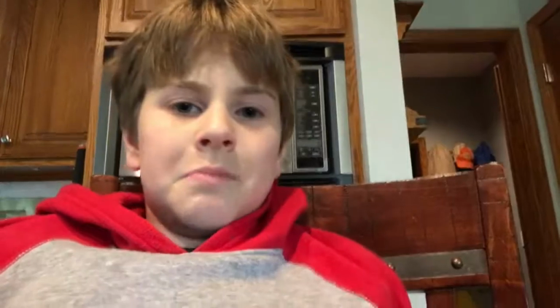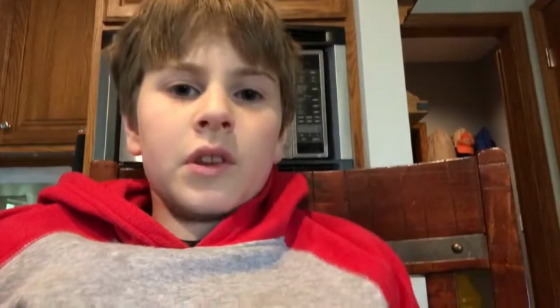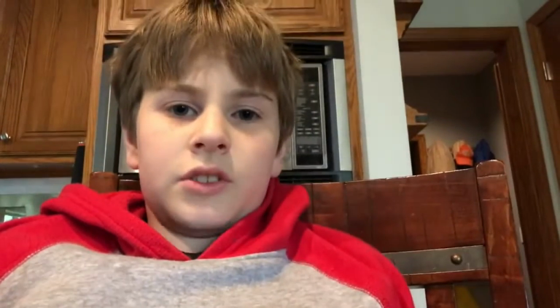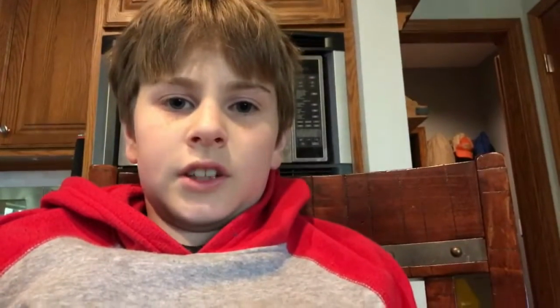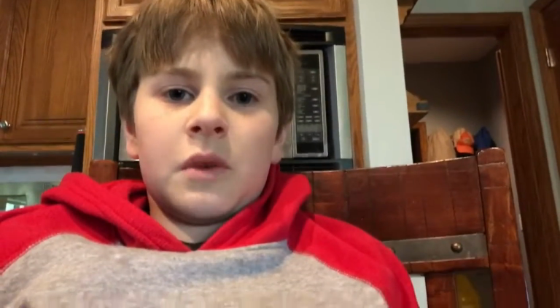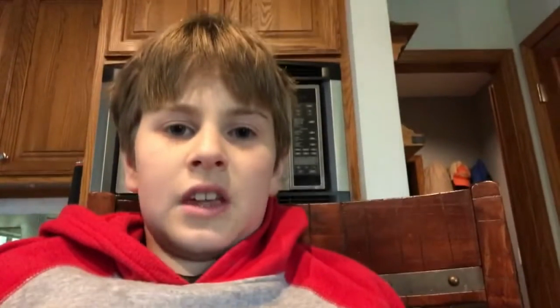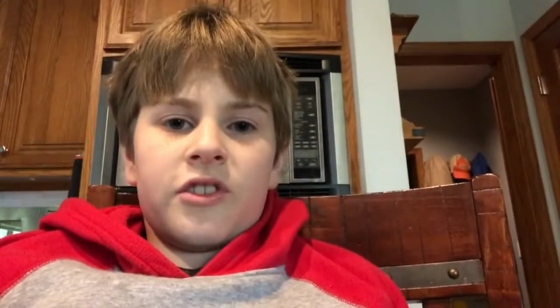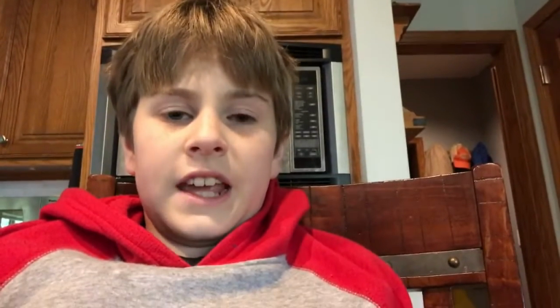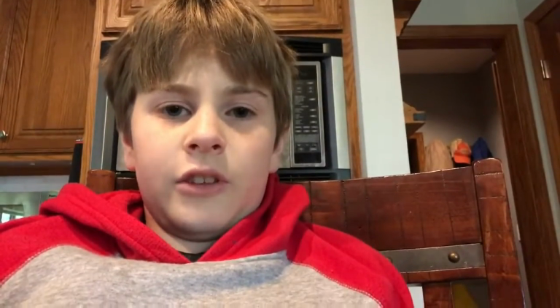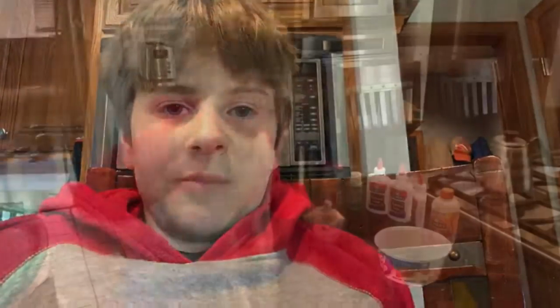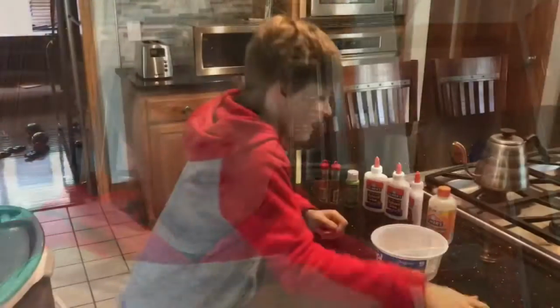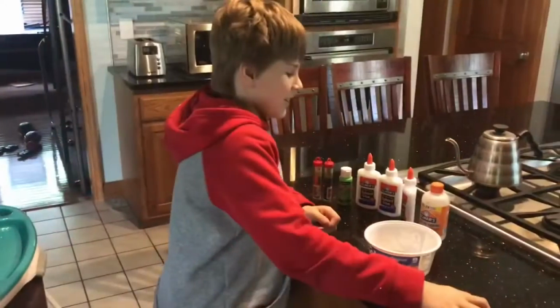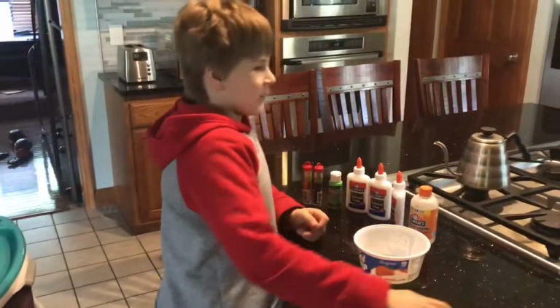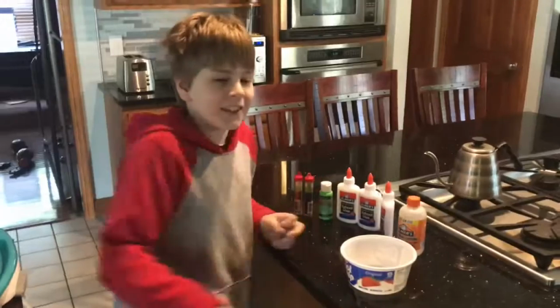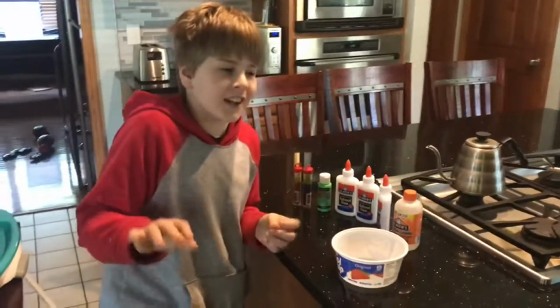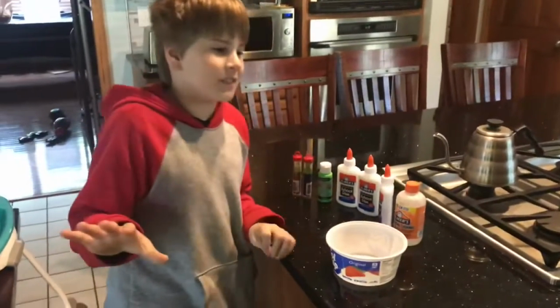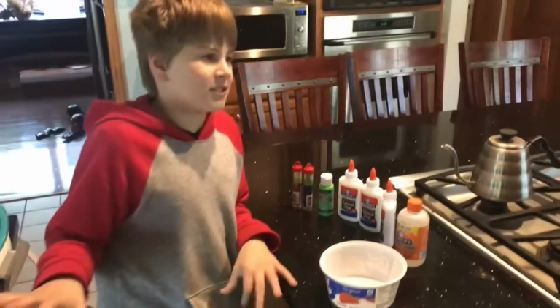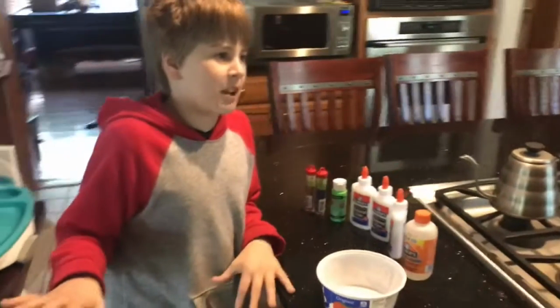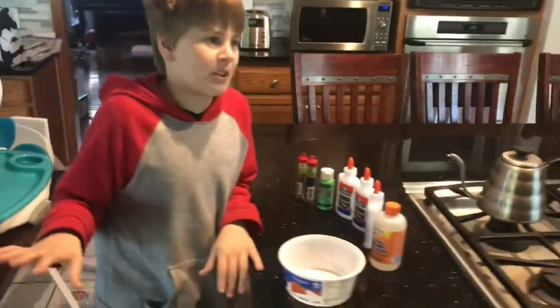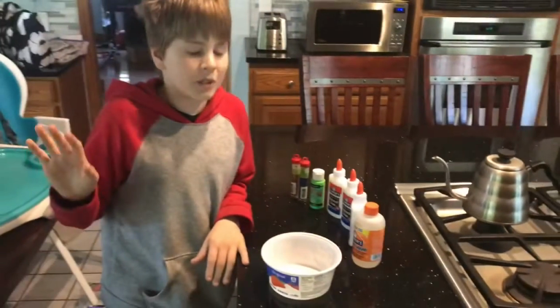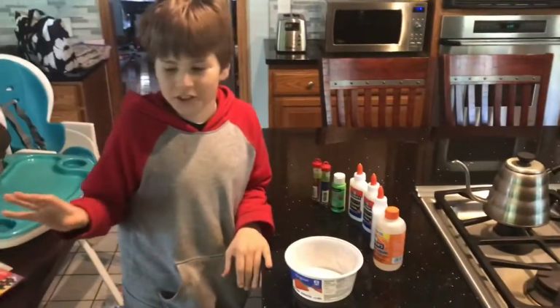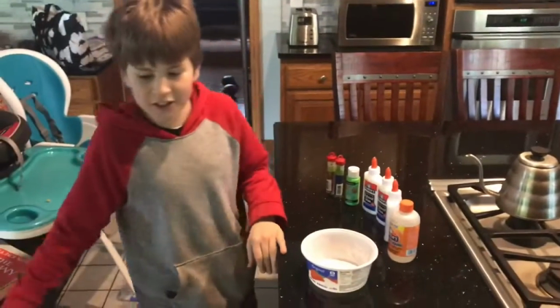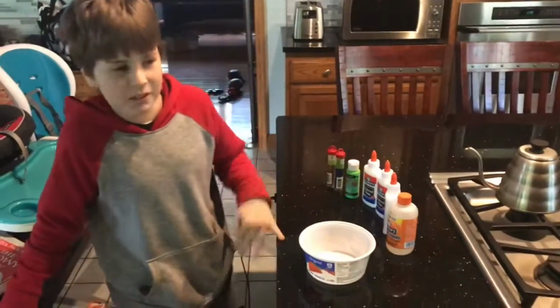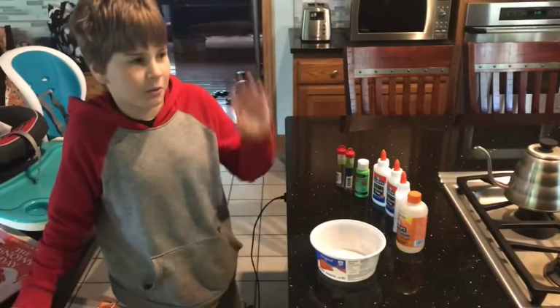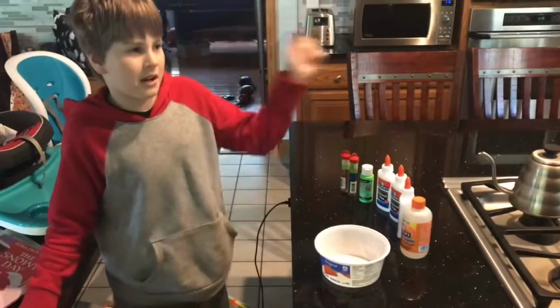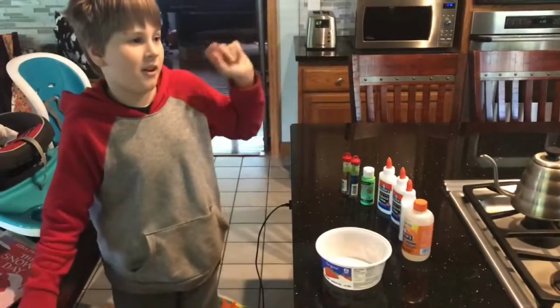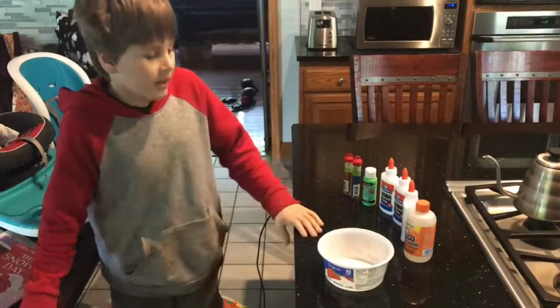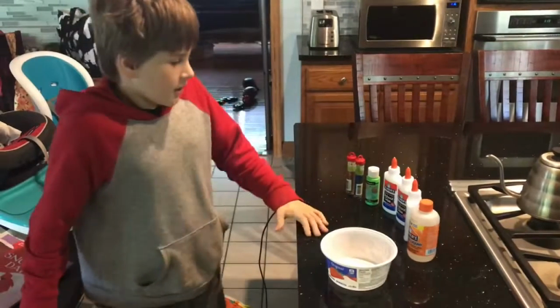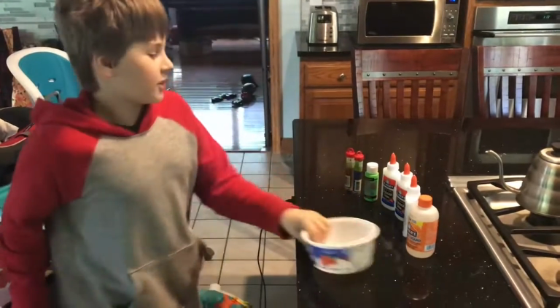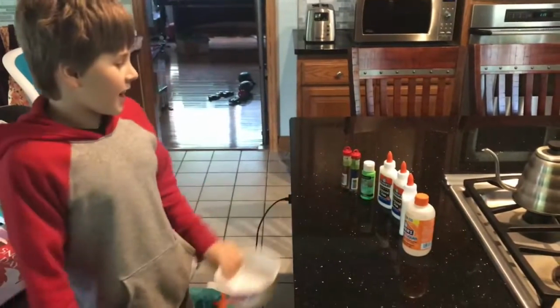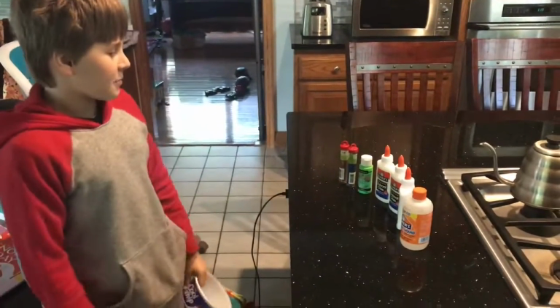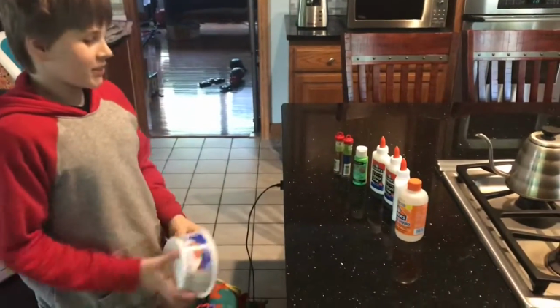Before the video starts, I just want to say watch to the end for the slime. Hey guys, this kind of is a 100 subscriber special — we can just say it is, but the real one's coming out tomorrow. So today I'm making slime.